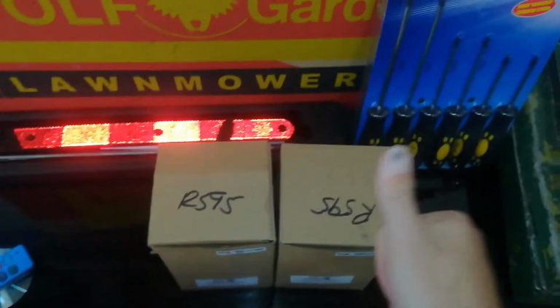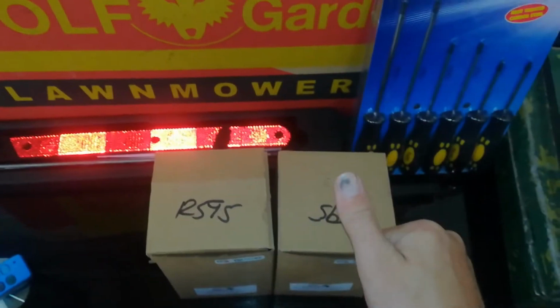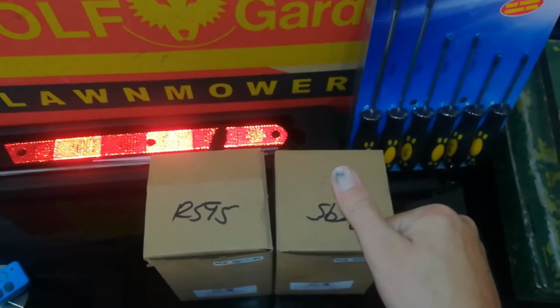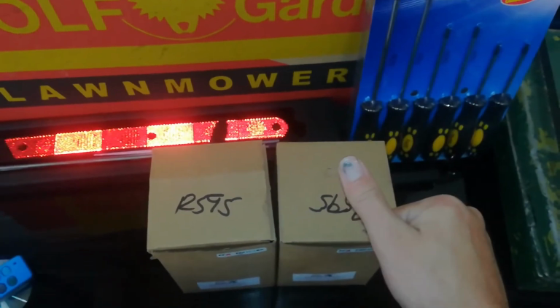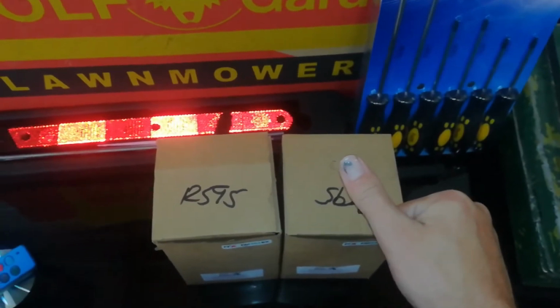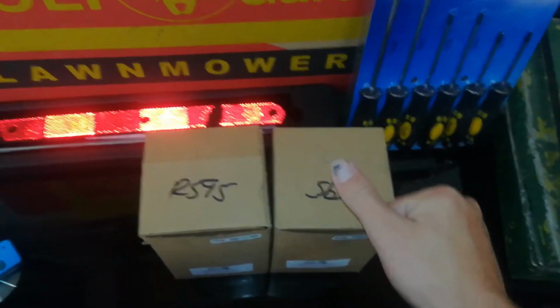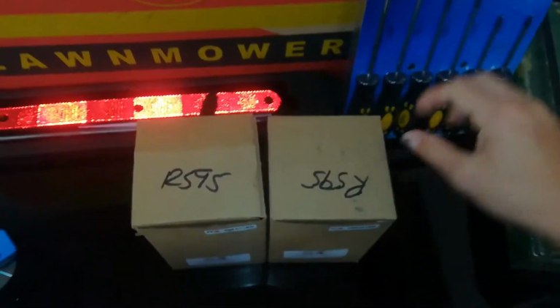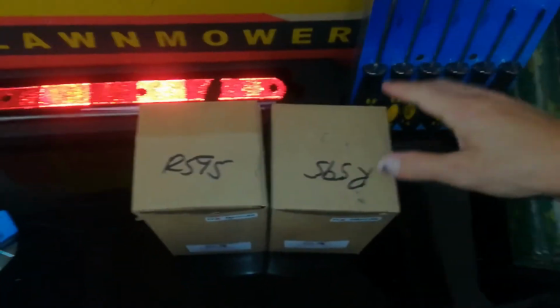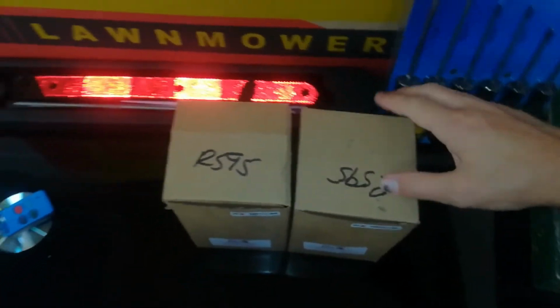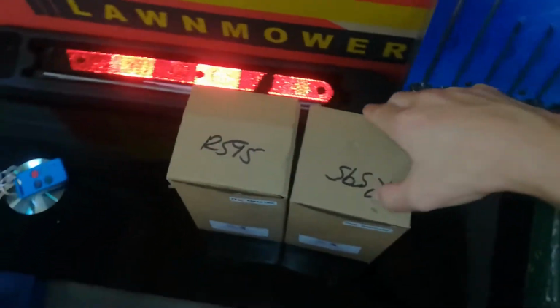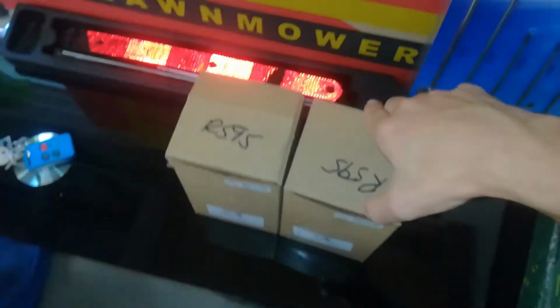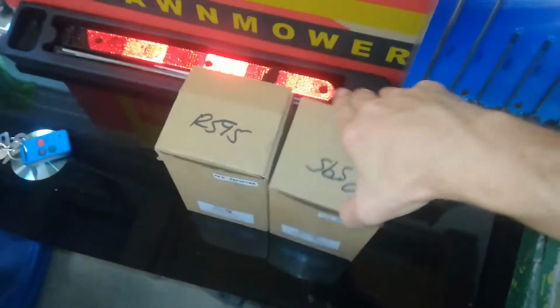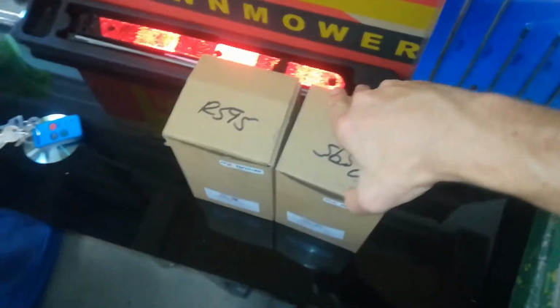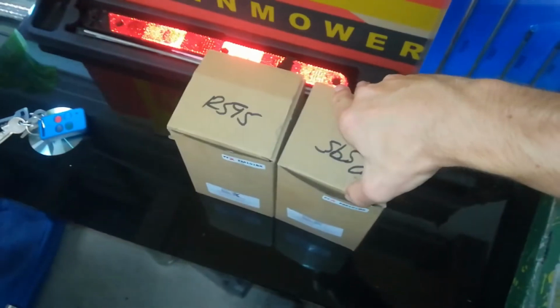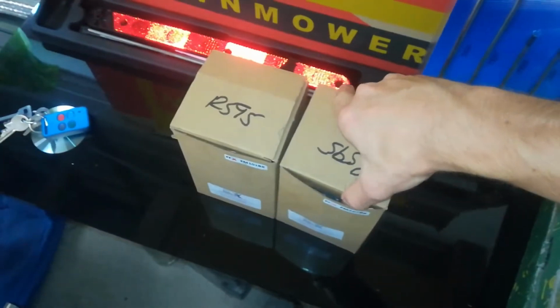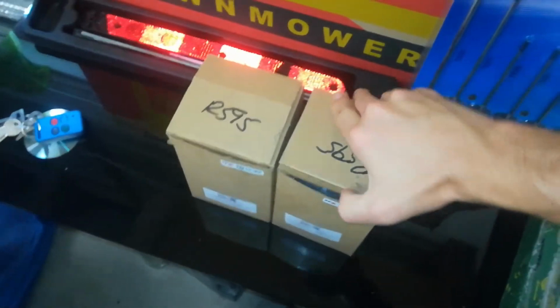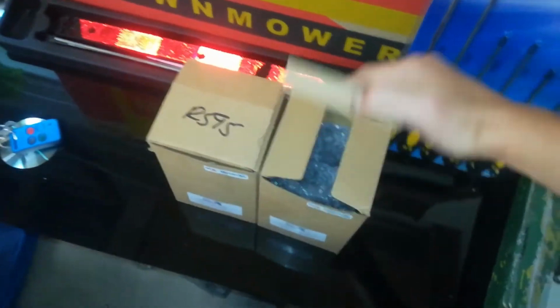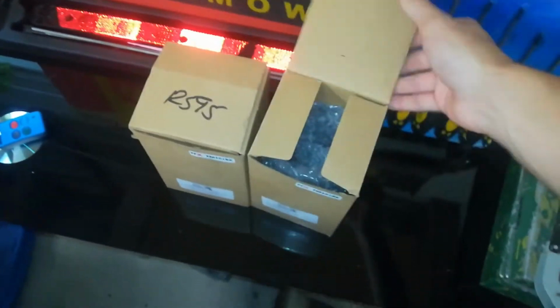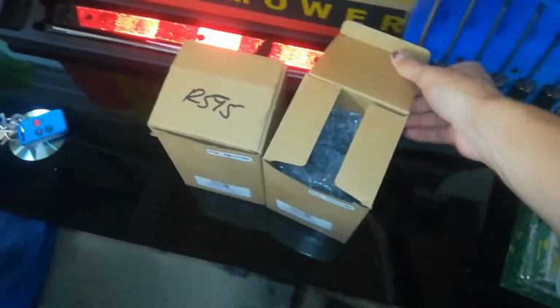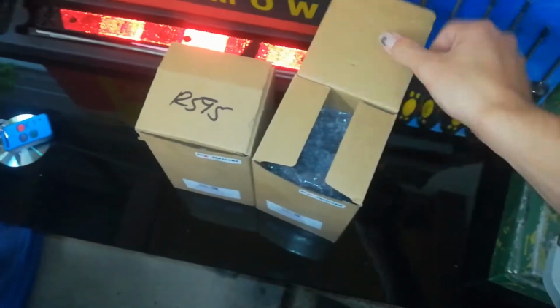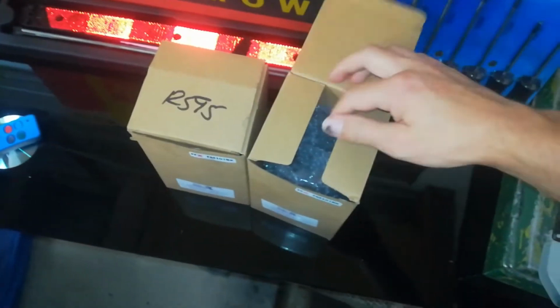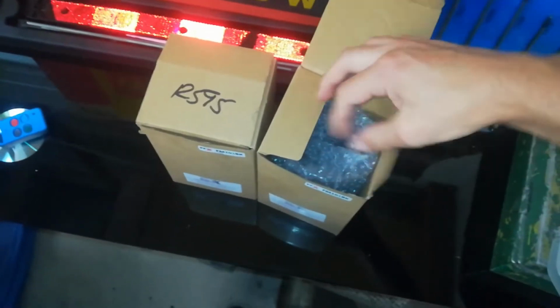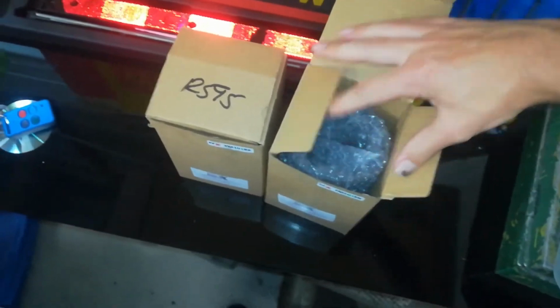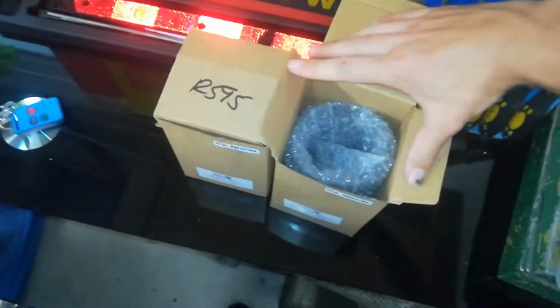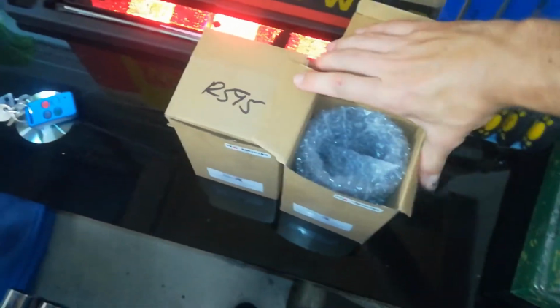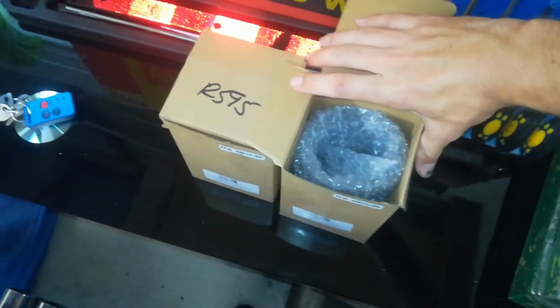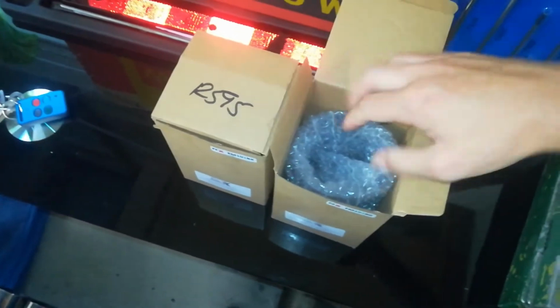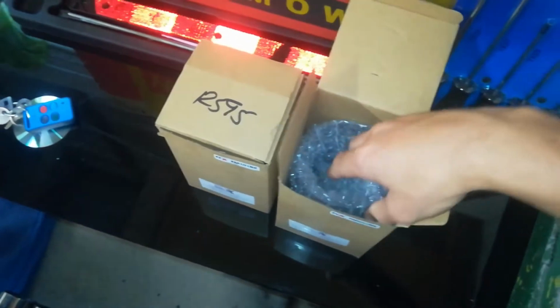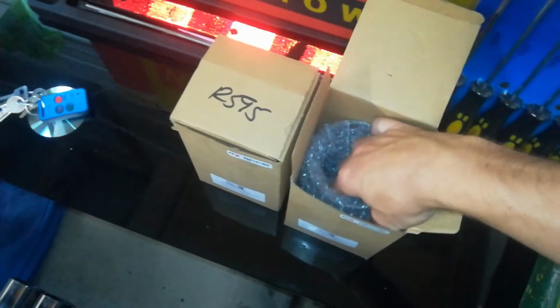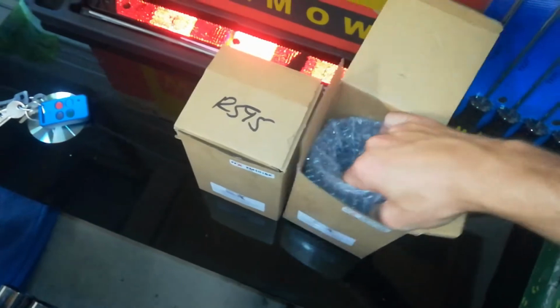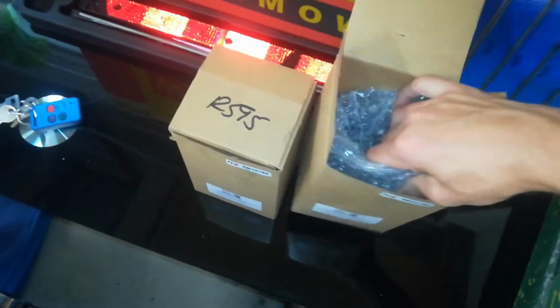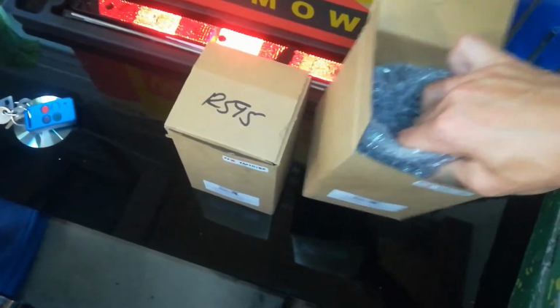I hit my thumb in the door — don't judge me. So these are the new exhaust tips. They're like black chrome. I love it, you guys.